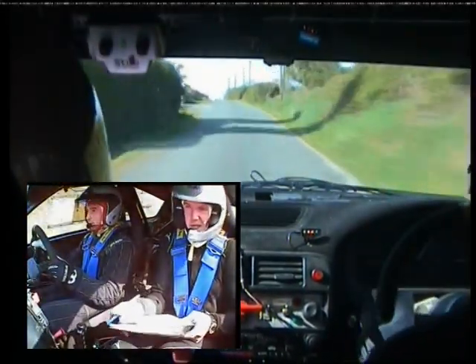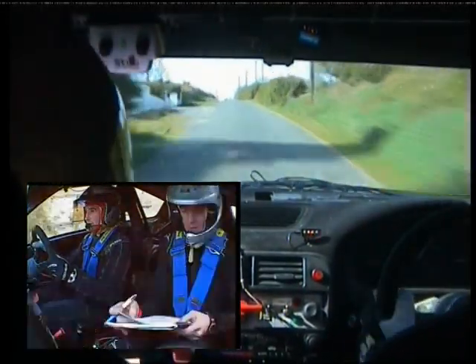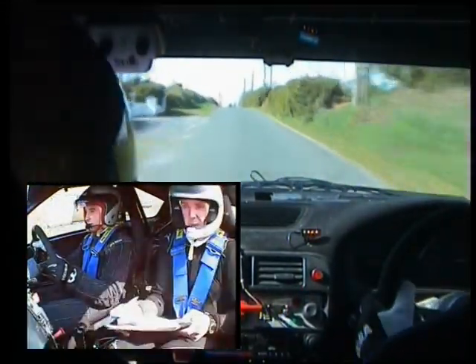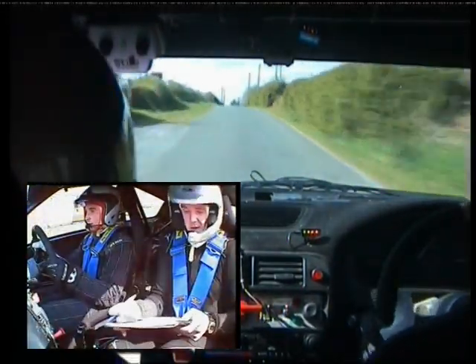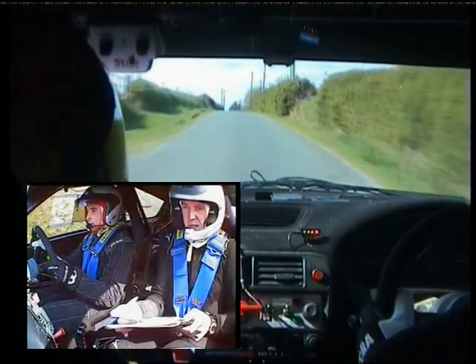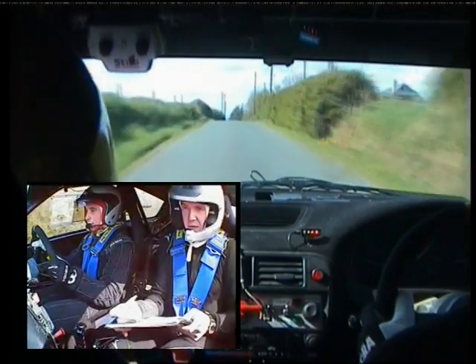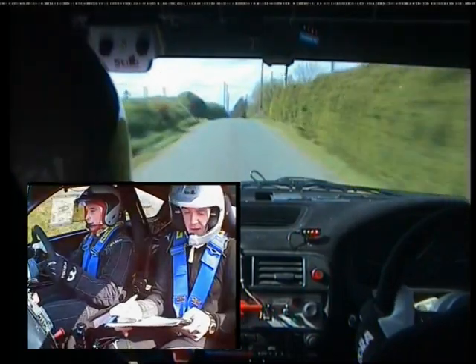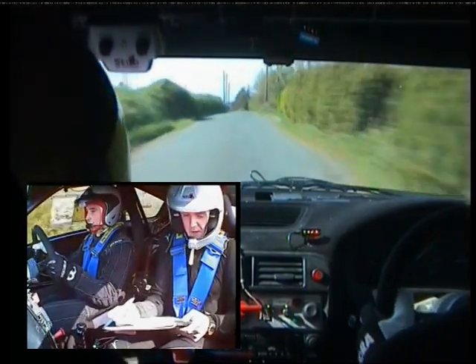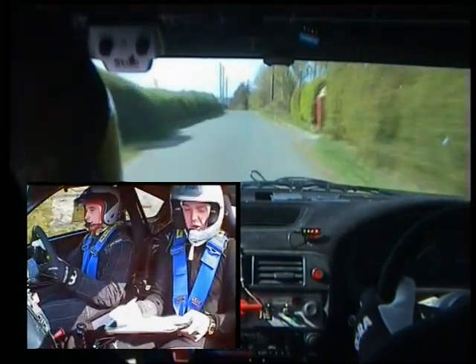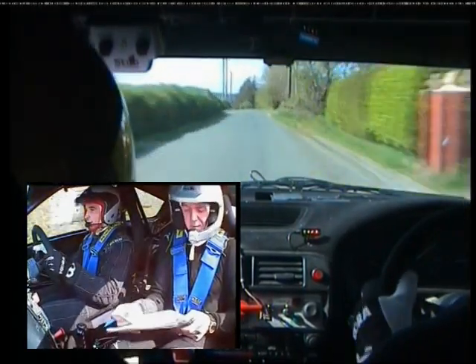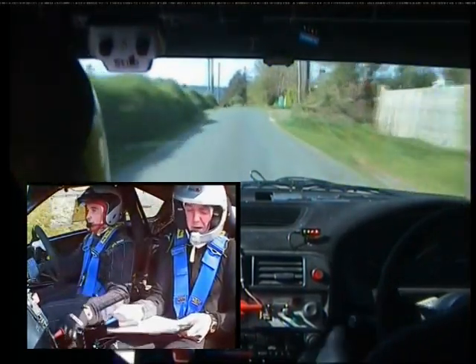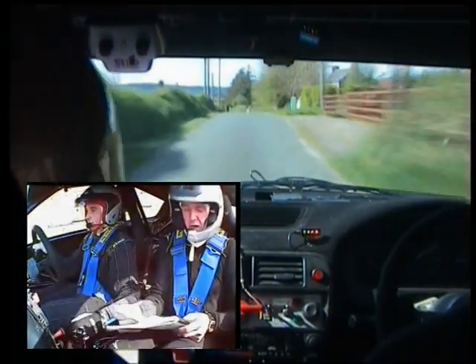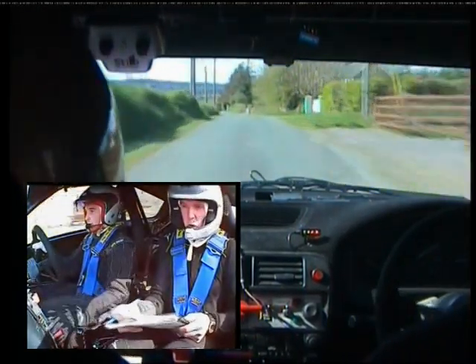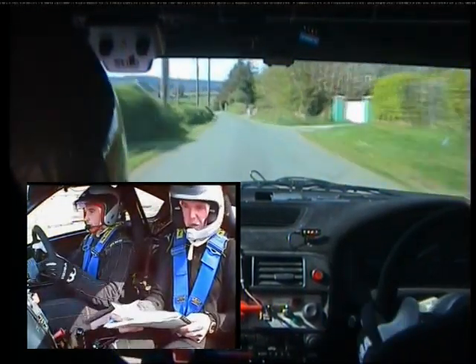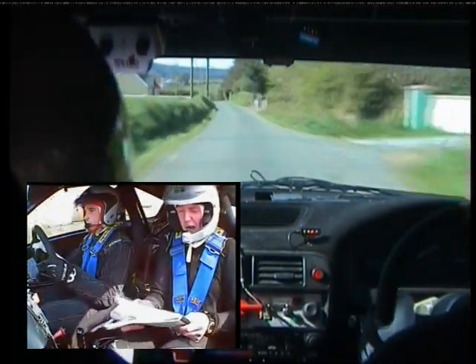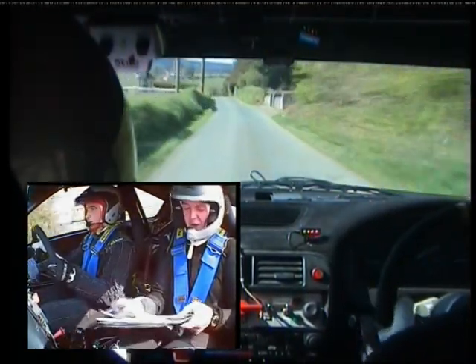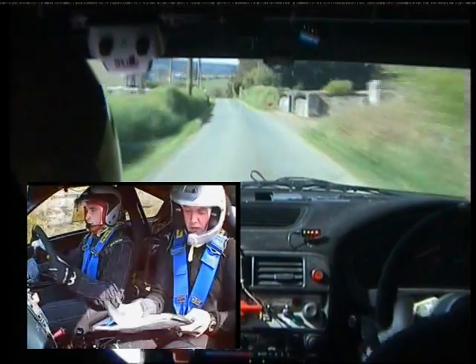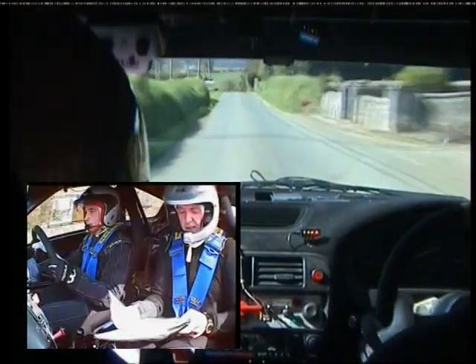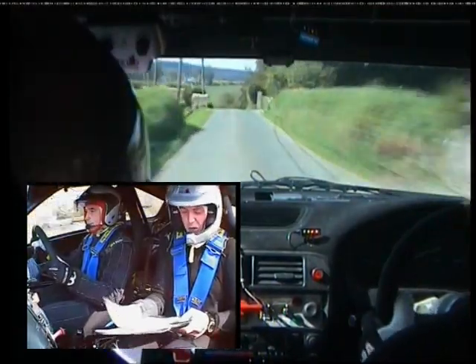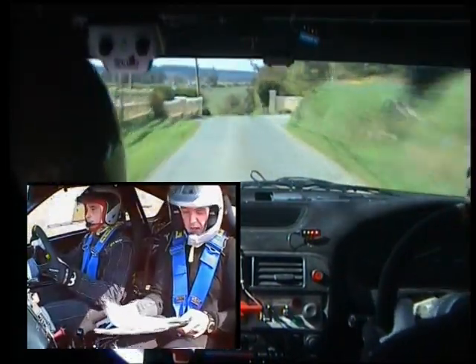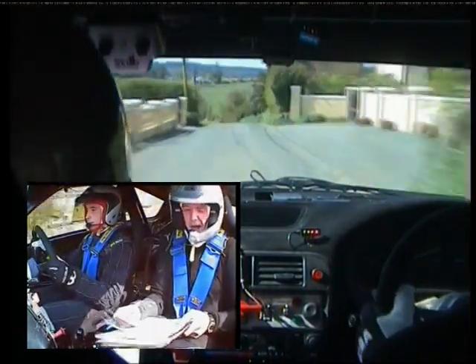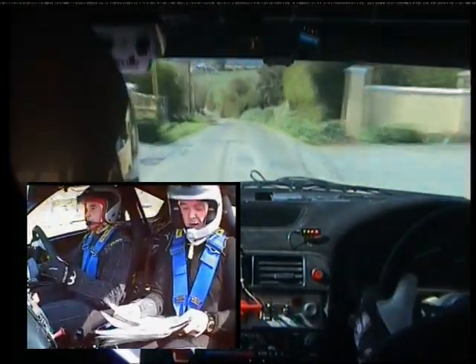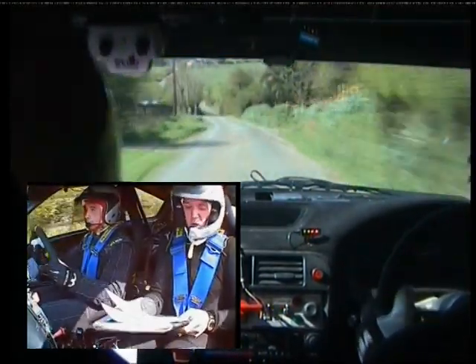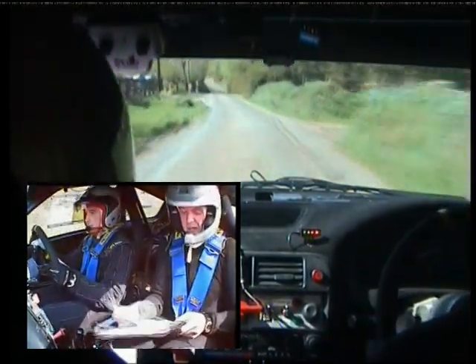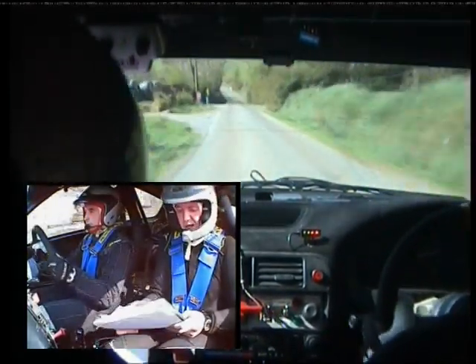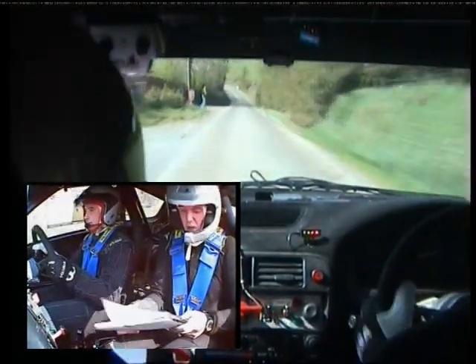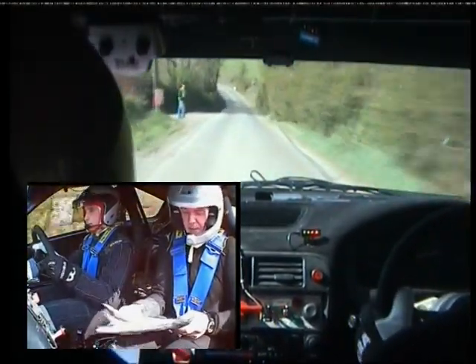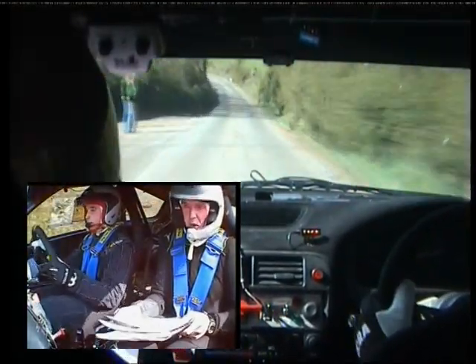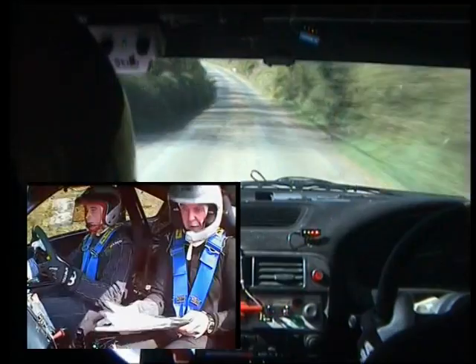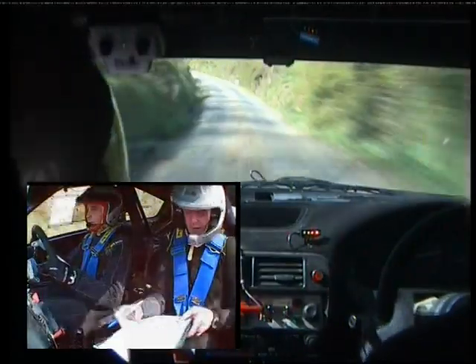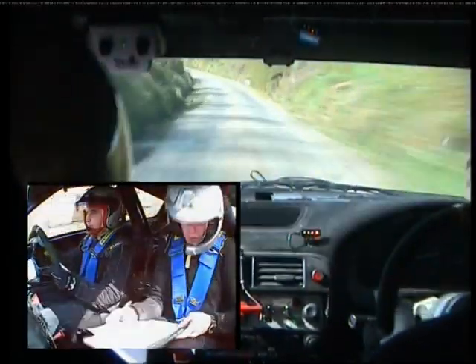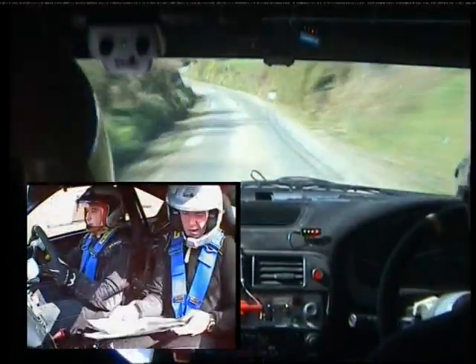And one left over crest past green piers. 60. It's all flat here, is it? Yep. Crest past pier, into one left, brave. 130 down and care. Two left slippy, into two right slippy. Brave. 230.